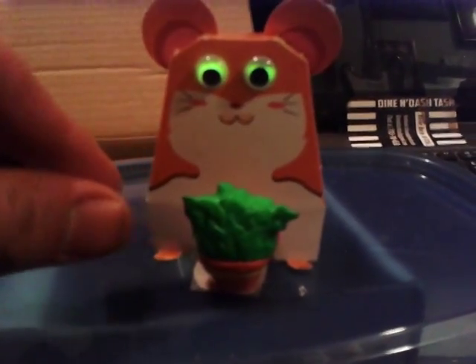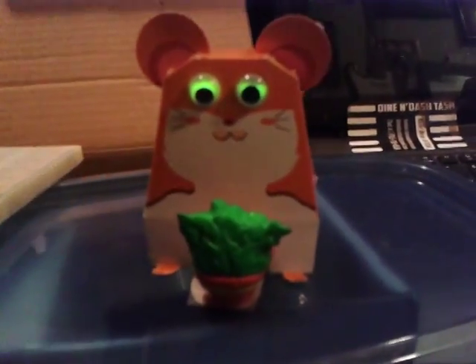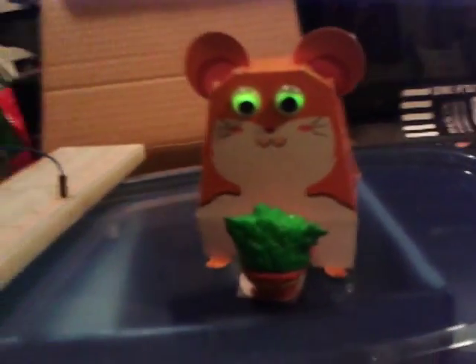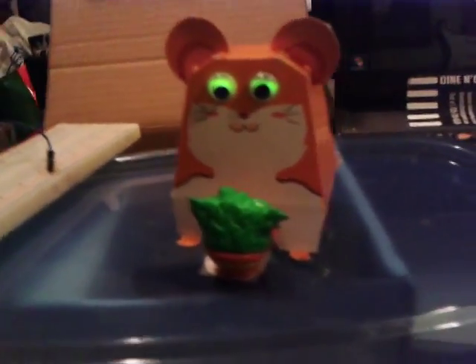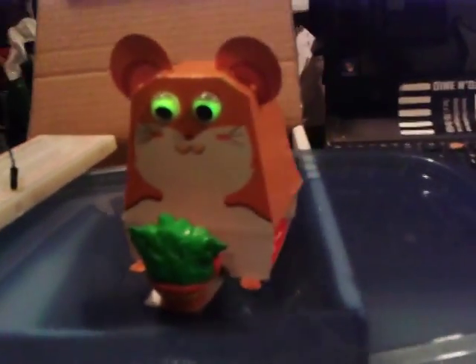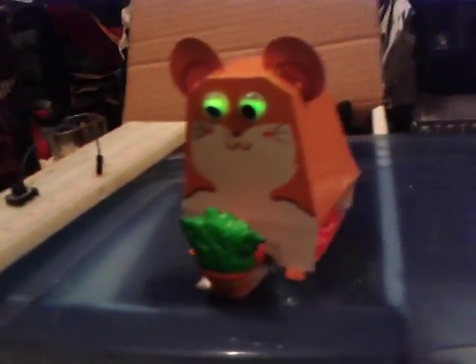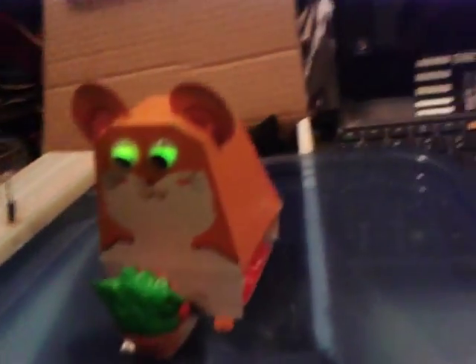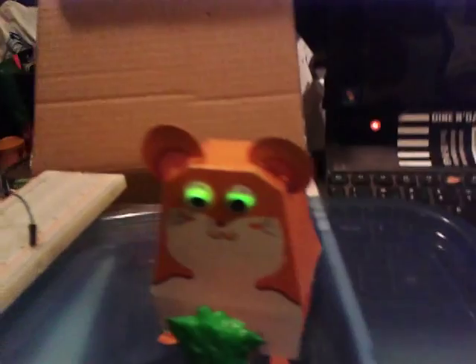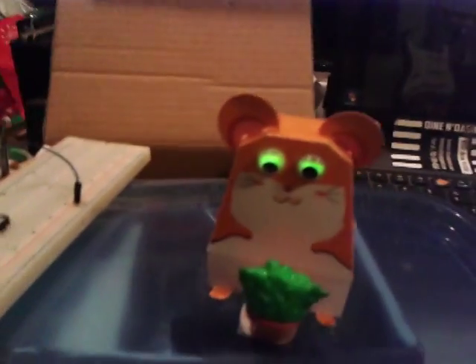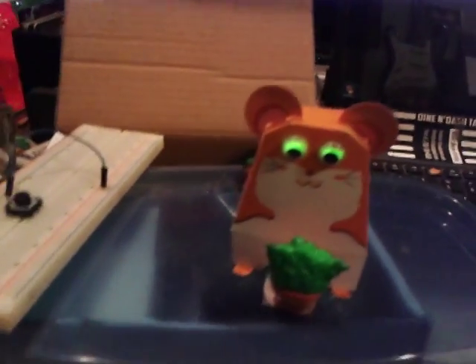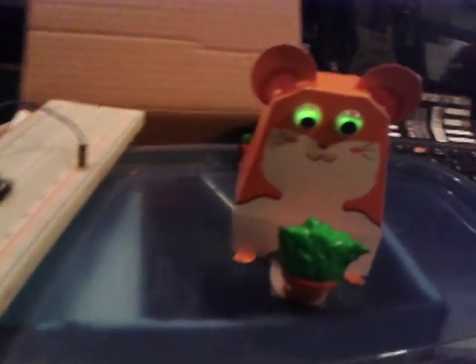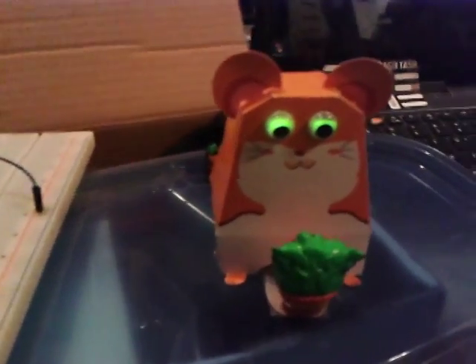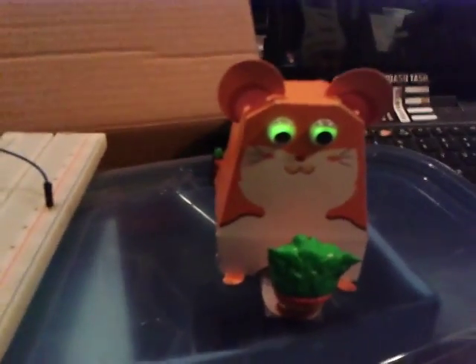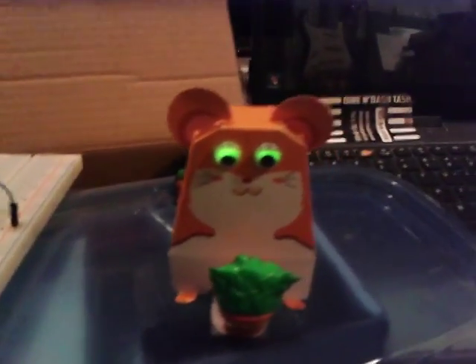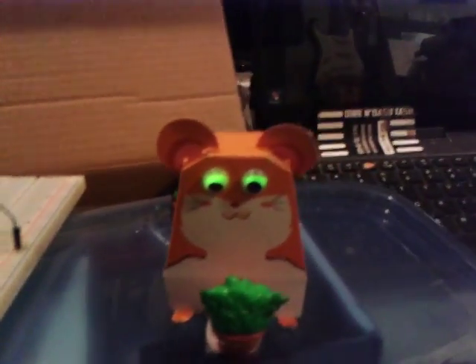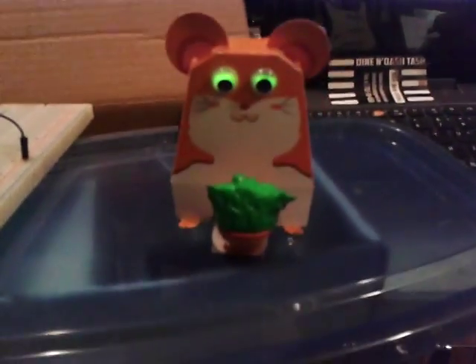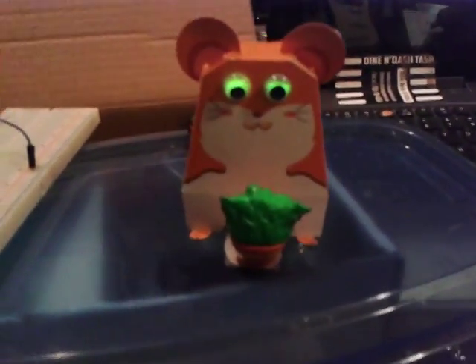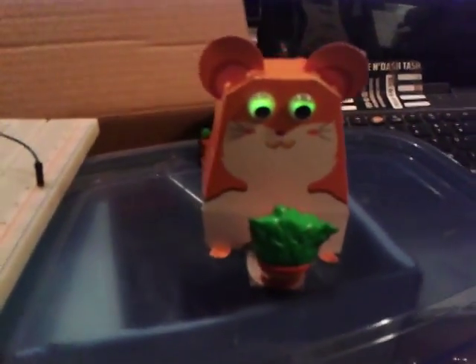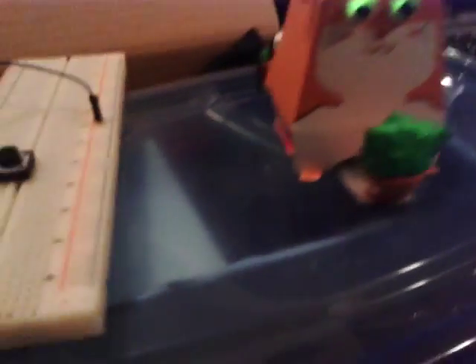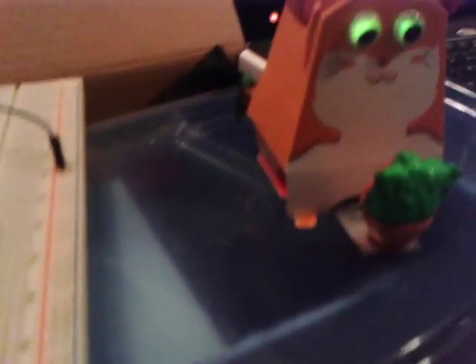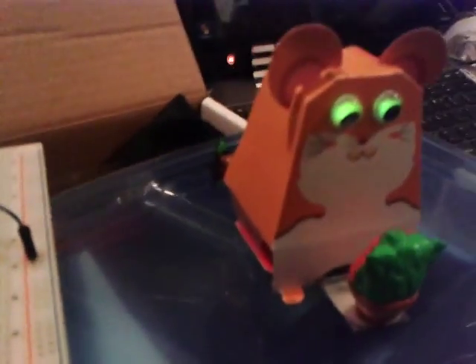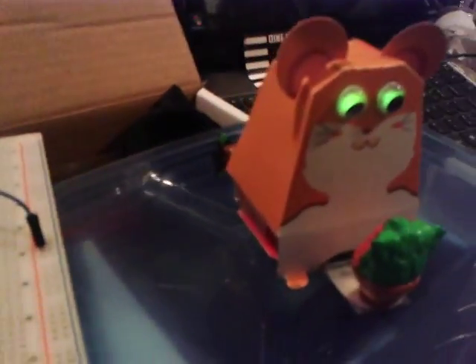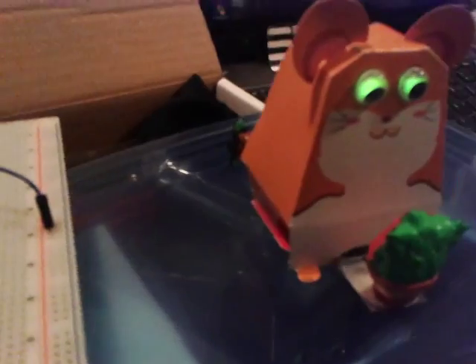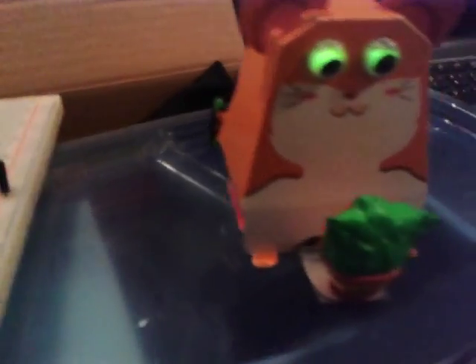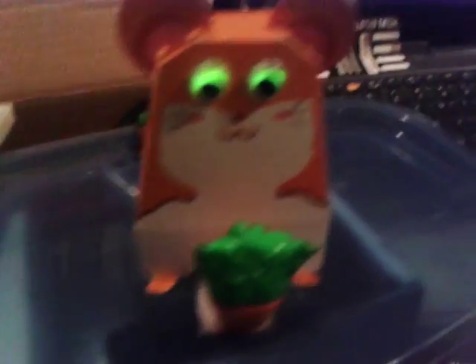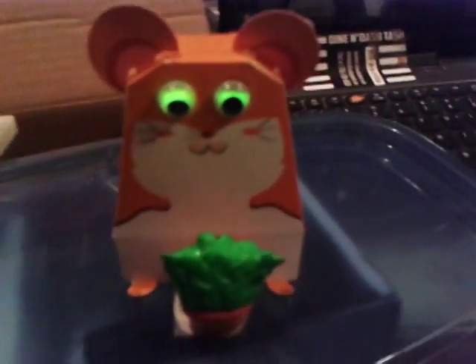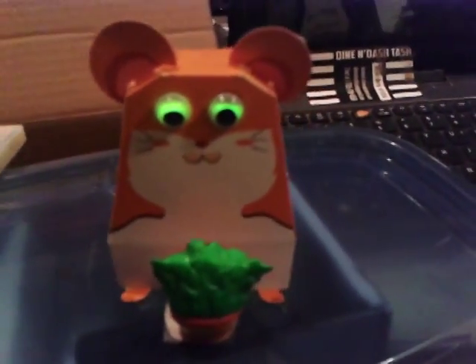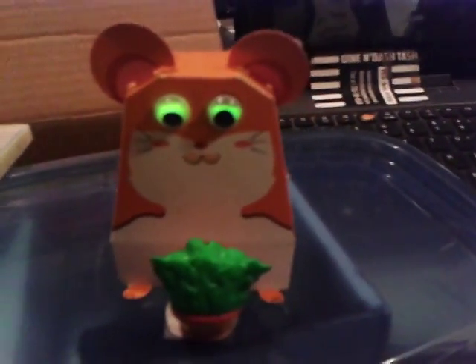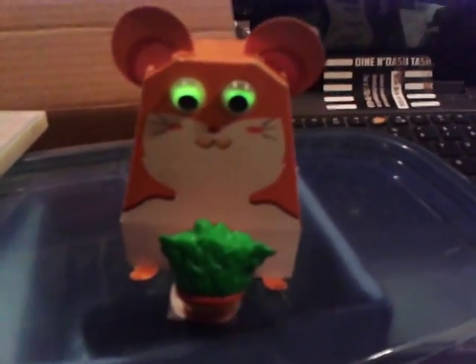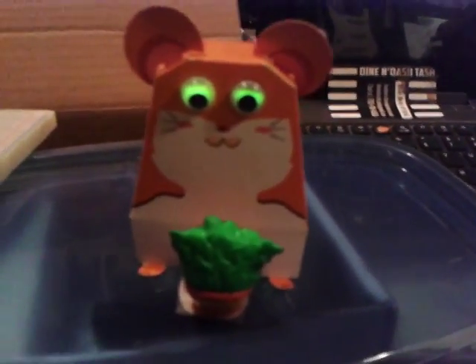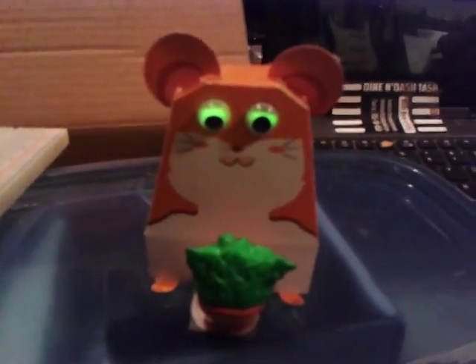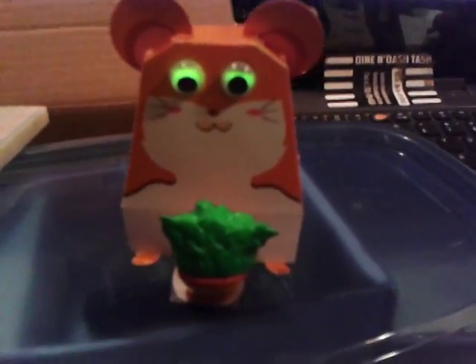Doesn't matter what you put there. Pretty much just save whatever you want to make sure no one takes anything. Runs on a 9-volt battery, little motor, two LEDs. Simple.